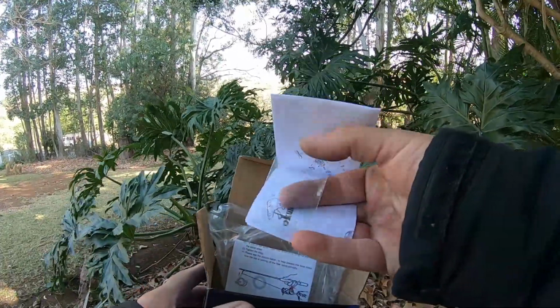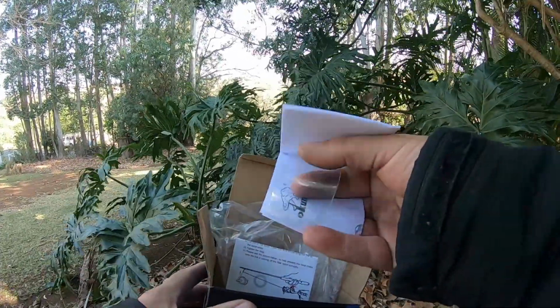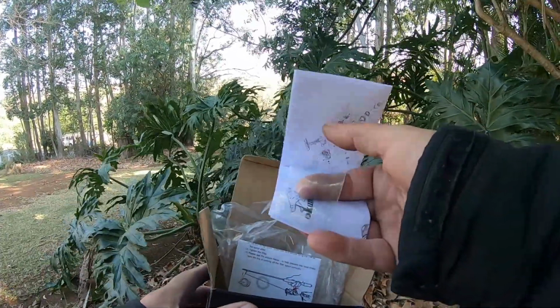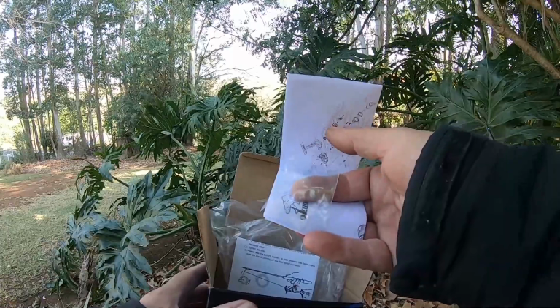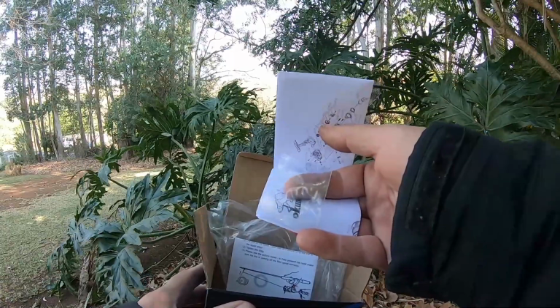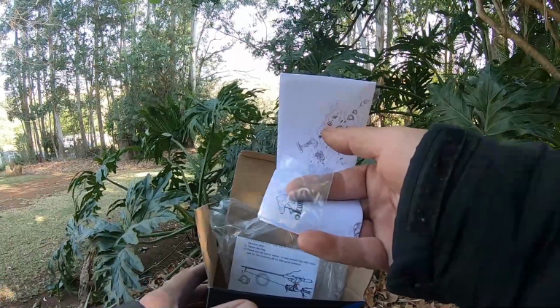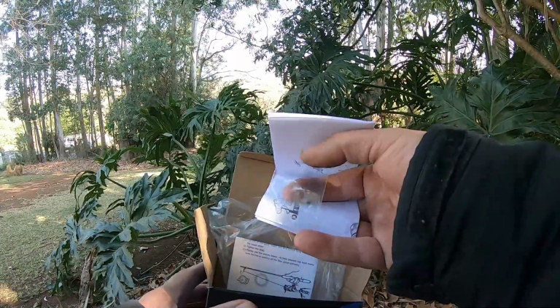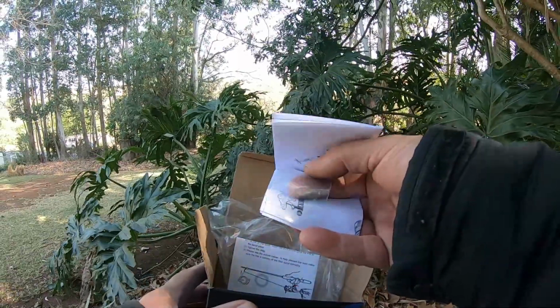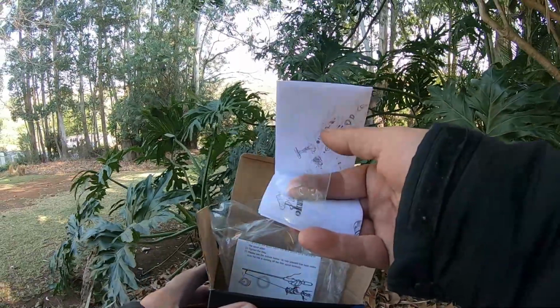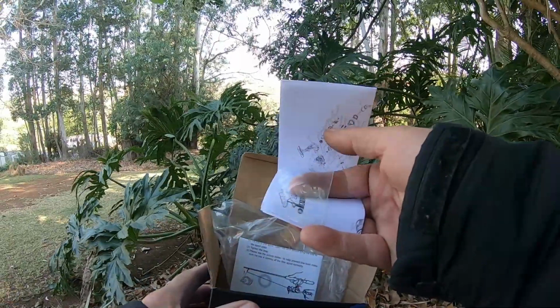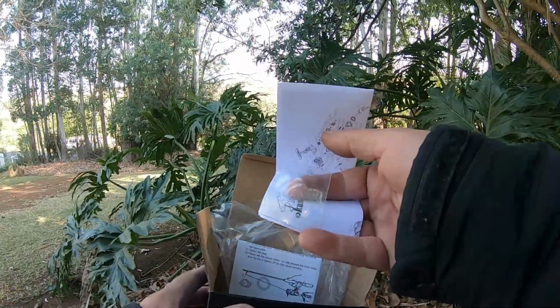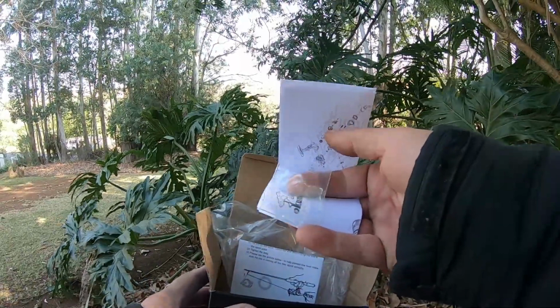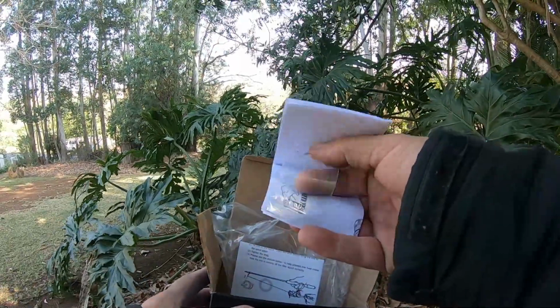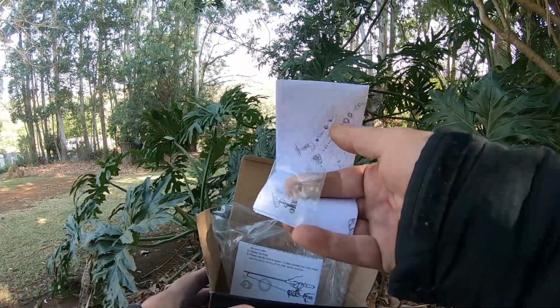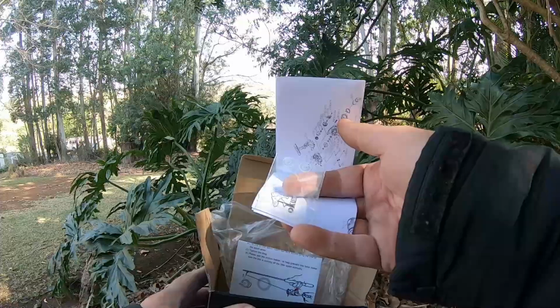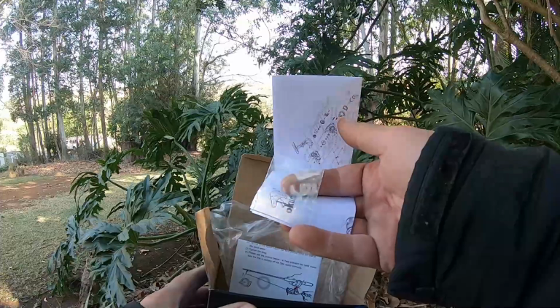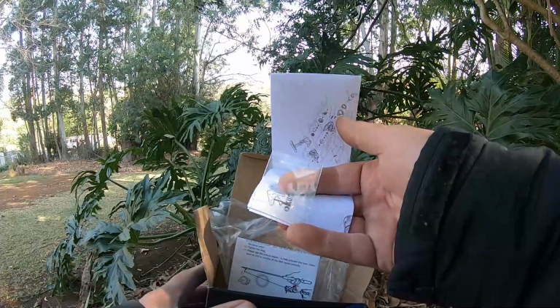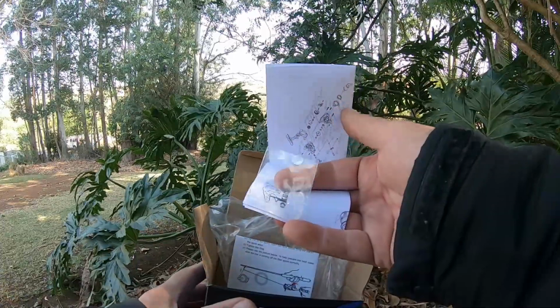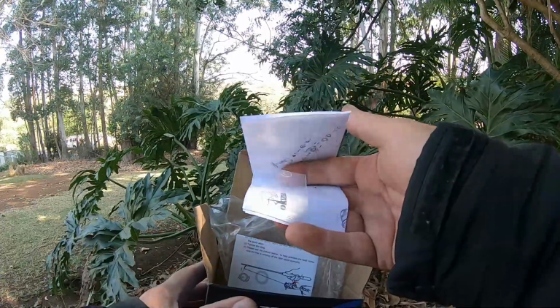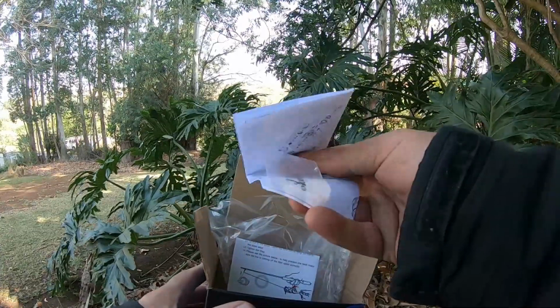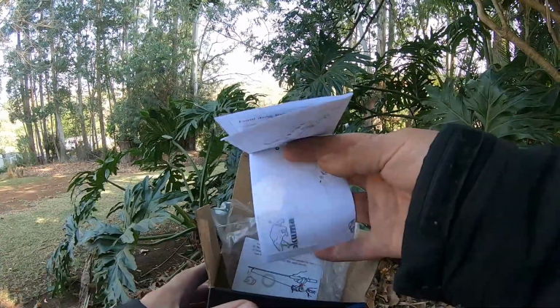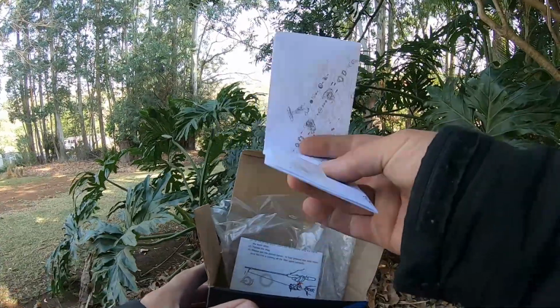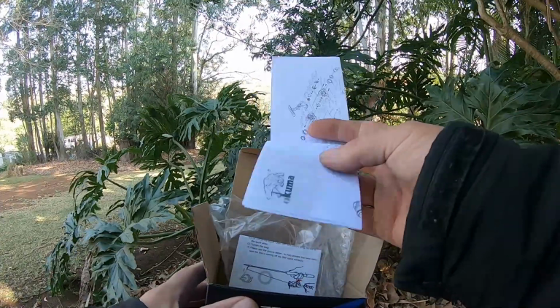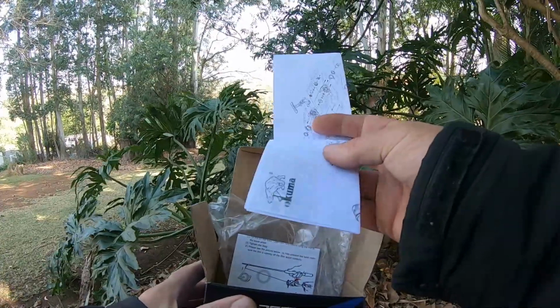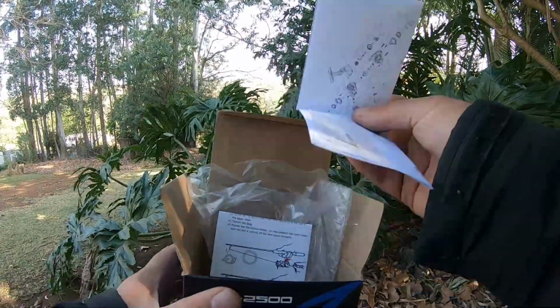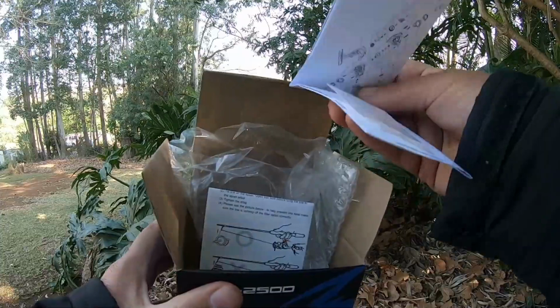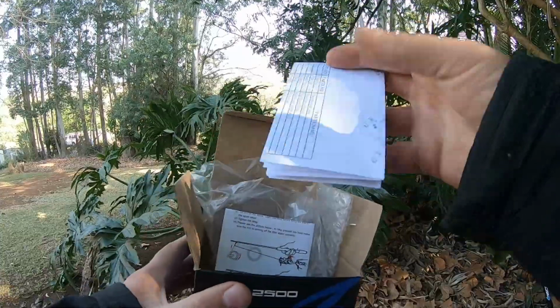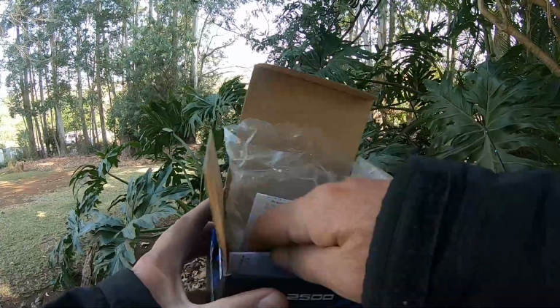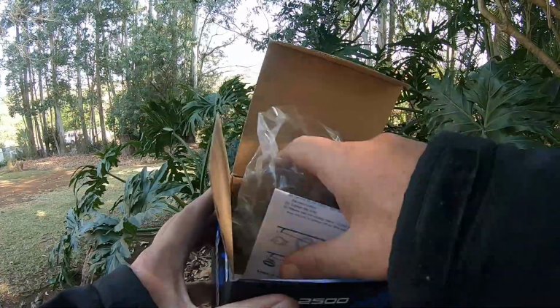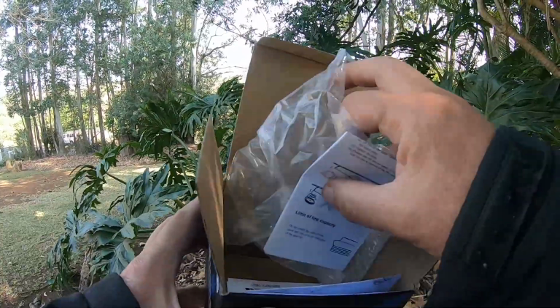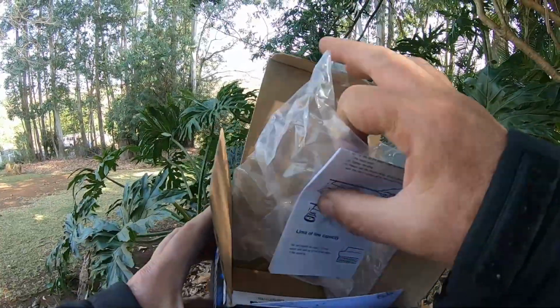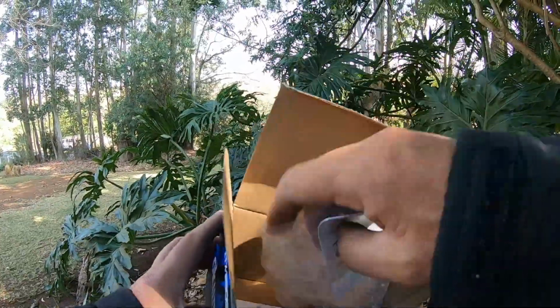There are also little washers that come spare in there. If you're going to very light braid you might need to add washers; if you're going to heavy braid you might need to take washers off — that's where your line lay is set. After a while they wear down, so it's nice to put a new one in.